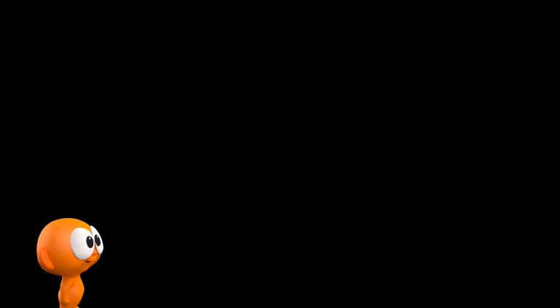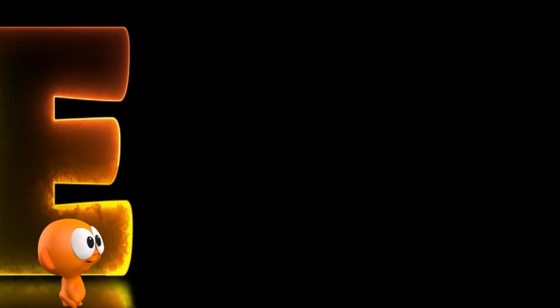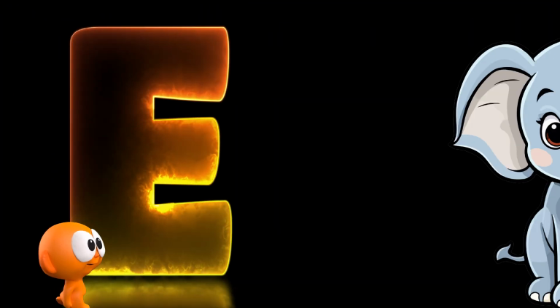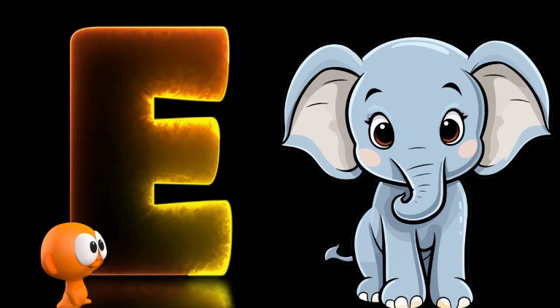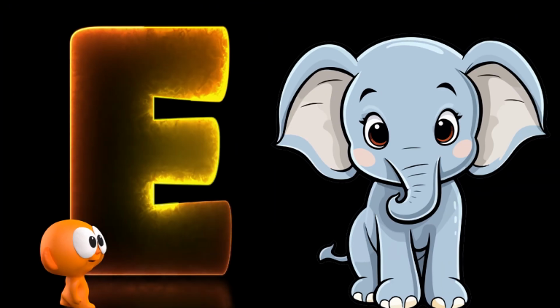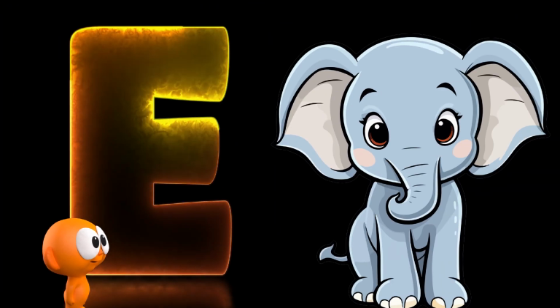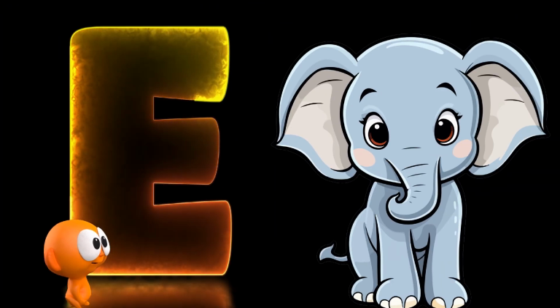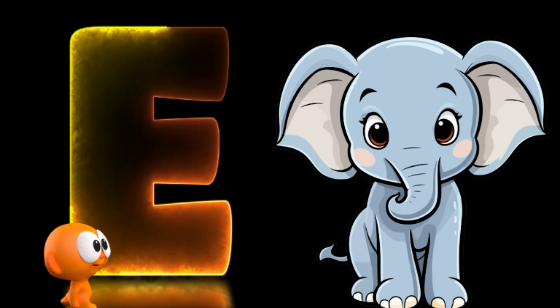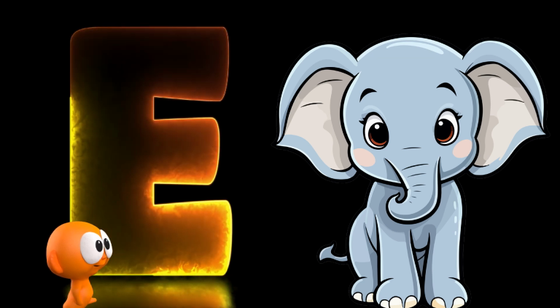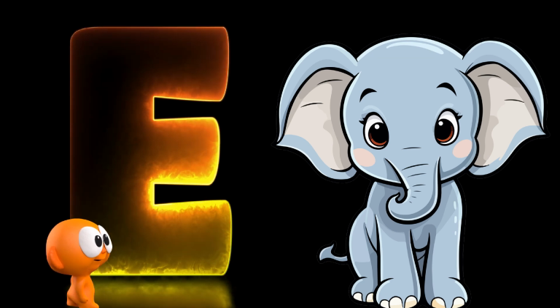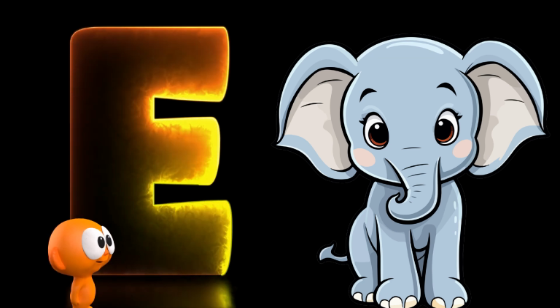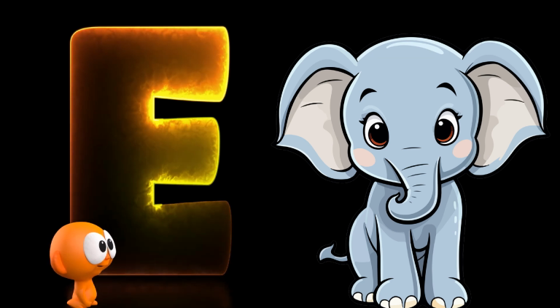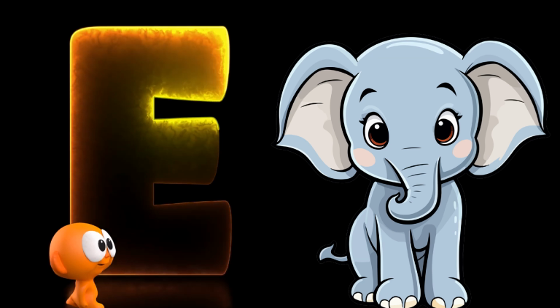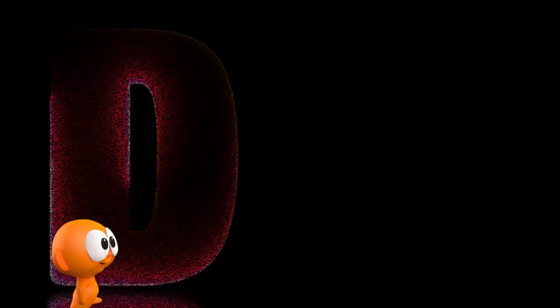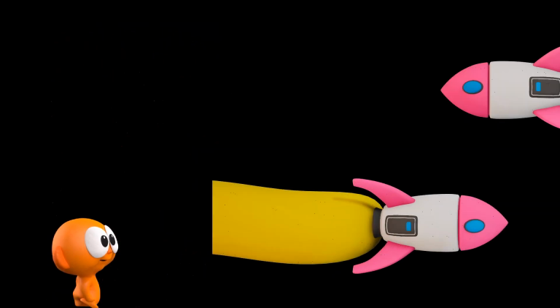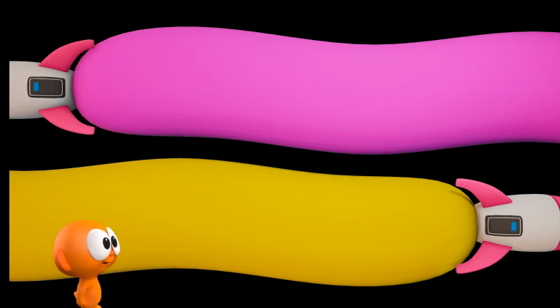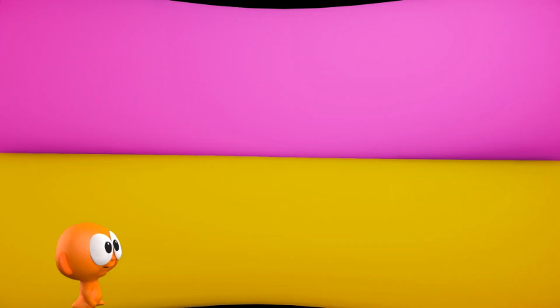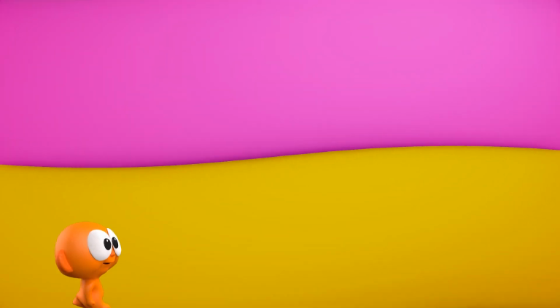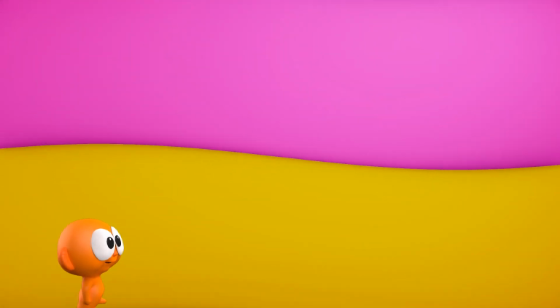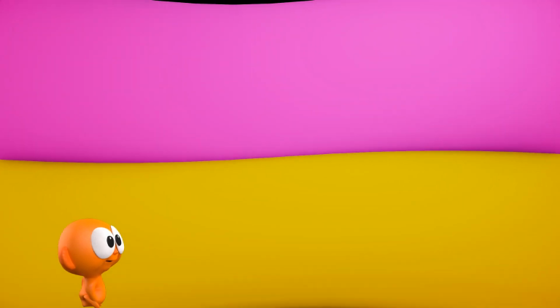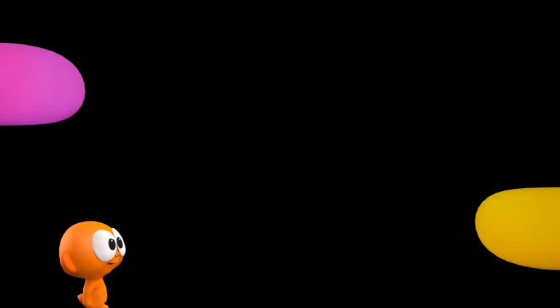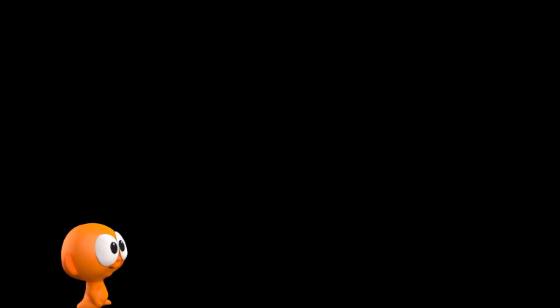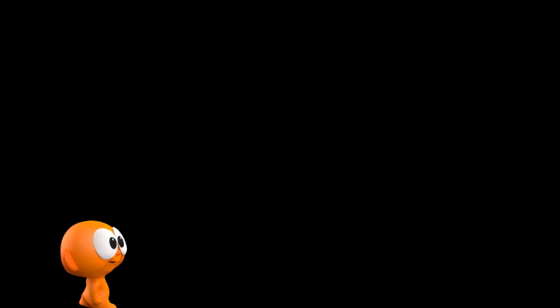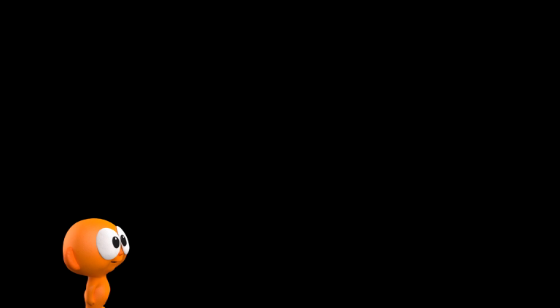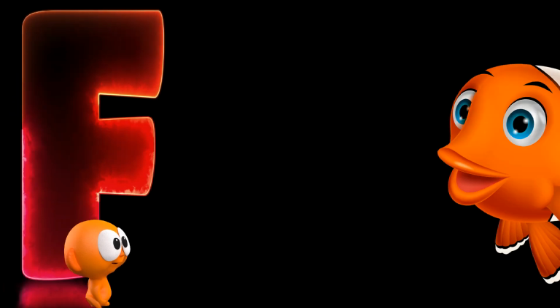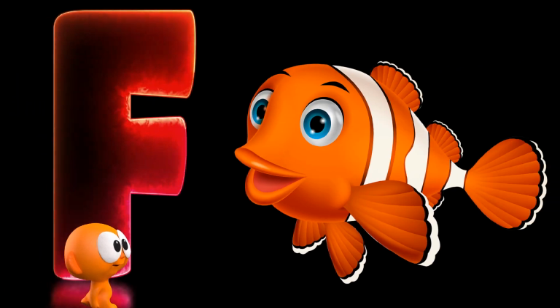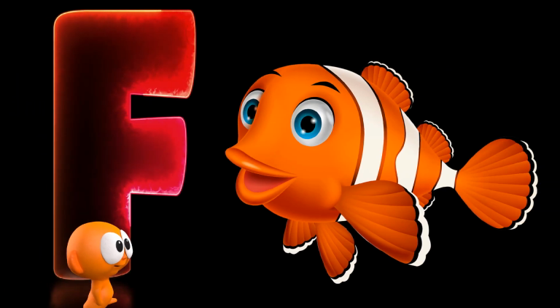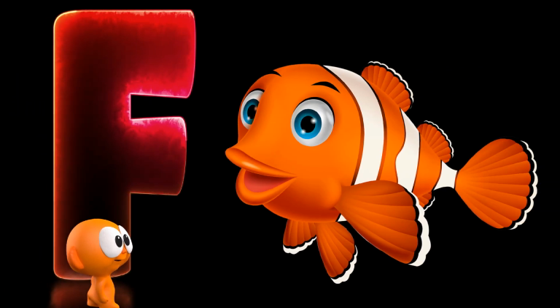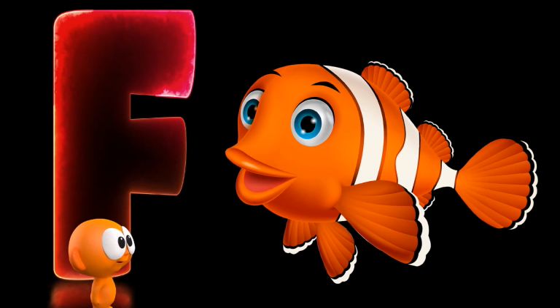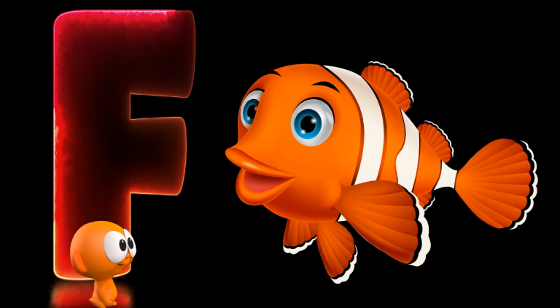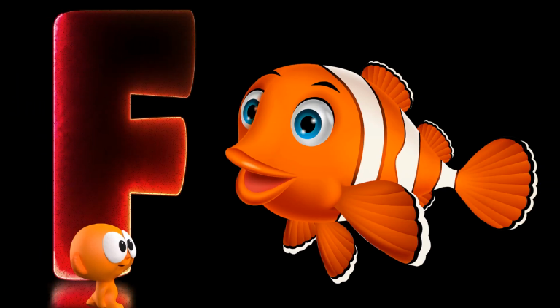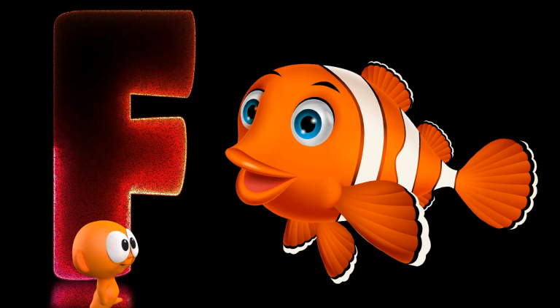E is for elephant, e-e-elephant, e-elephant. F is for fish, f-f-fish, f-fish.